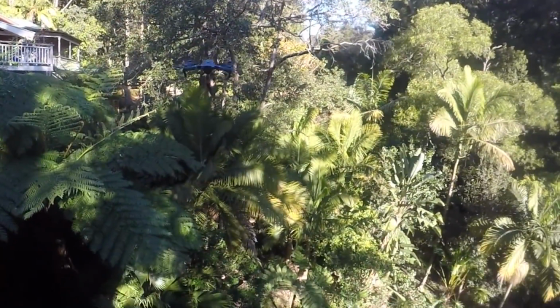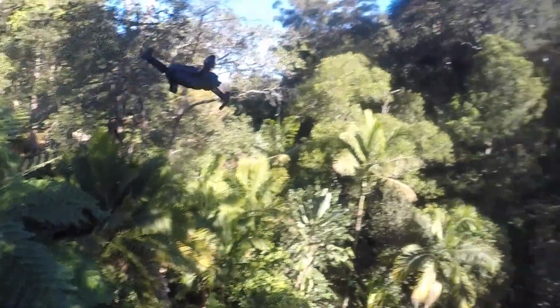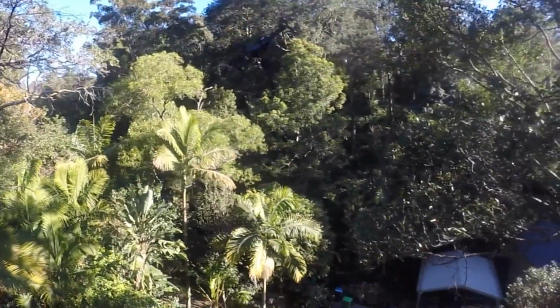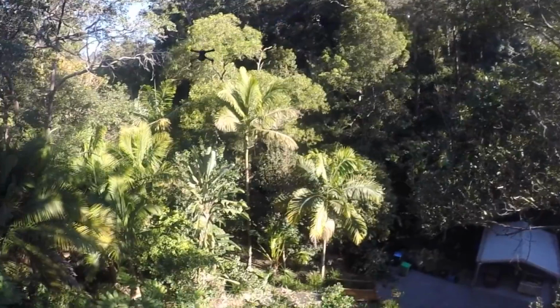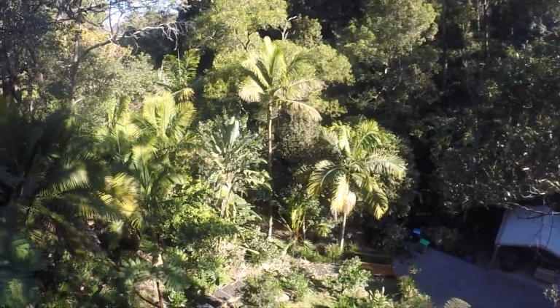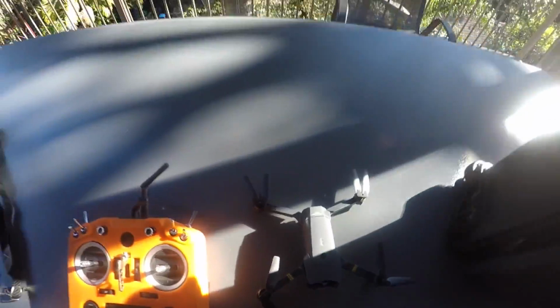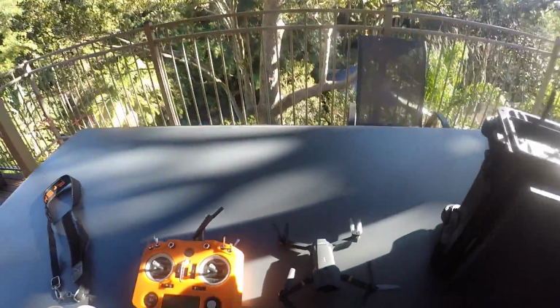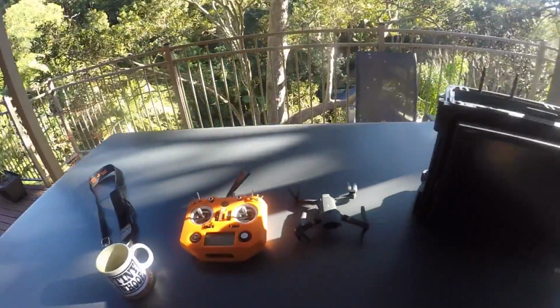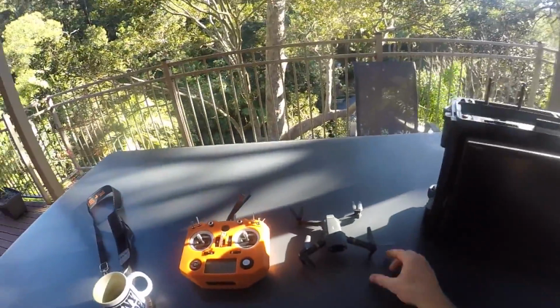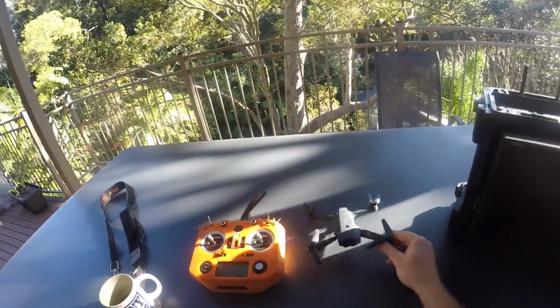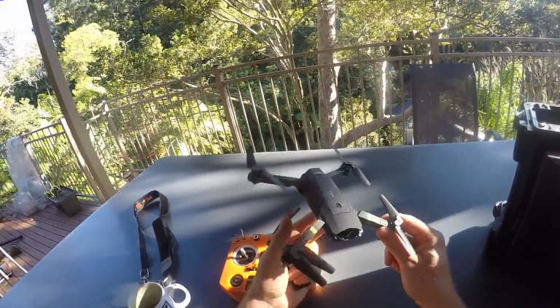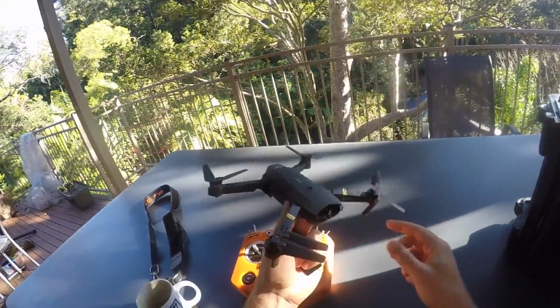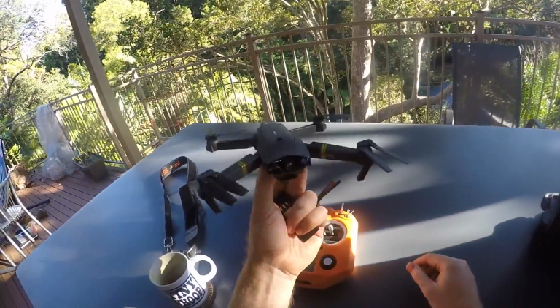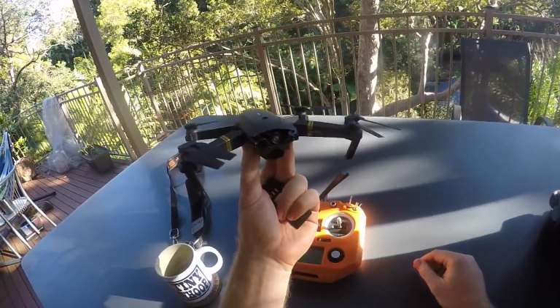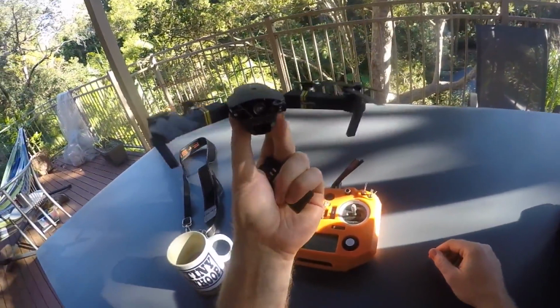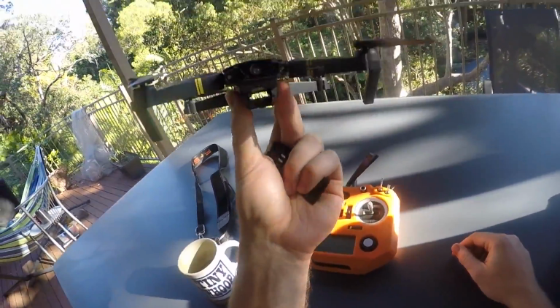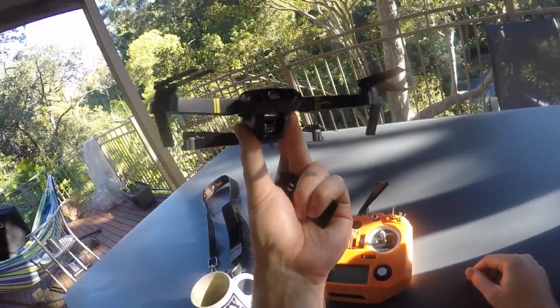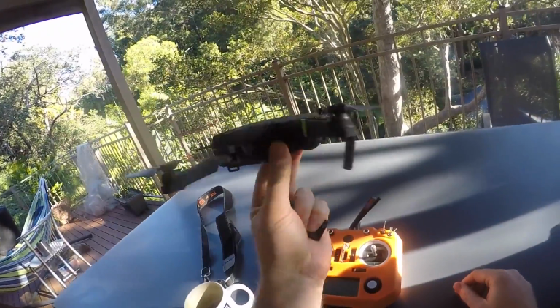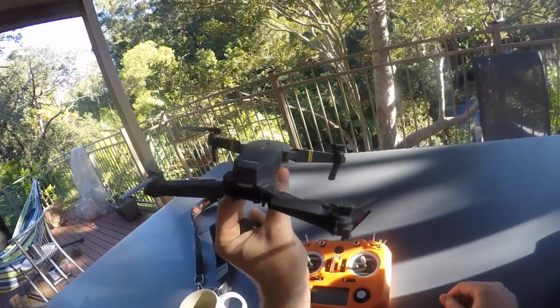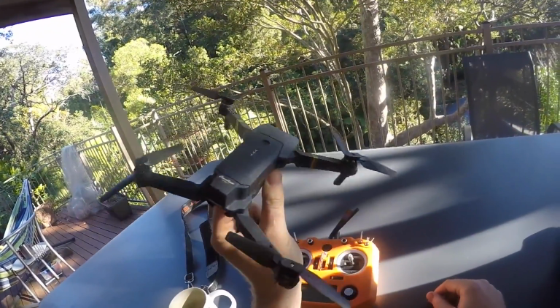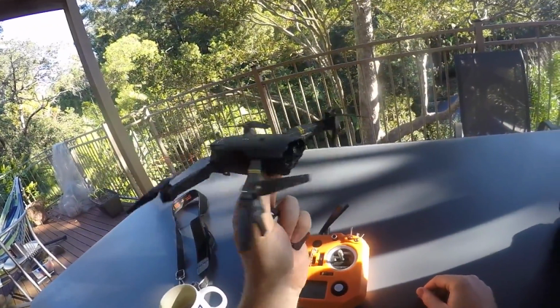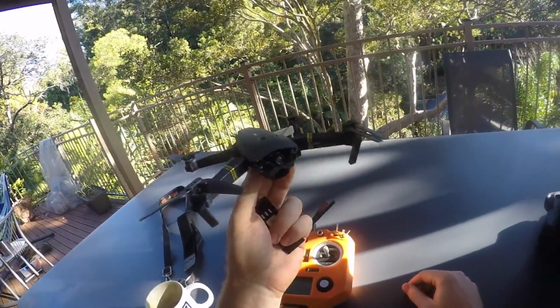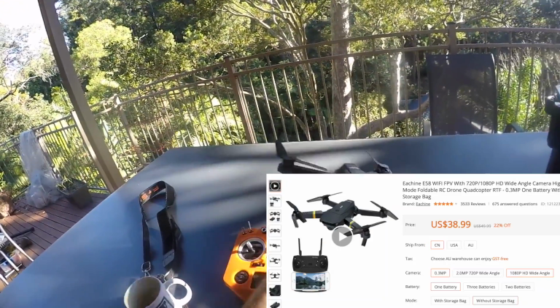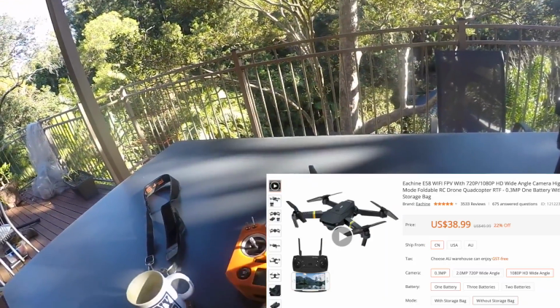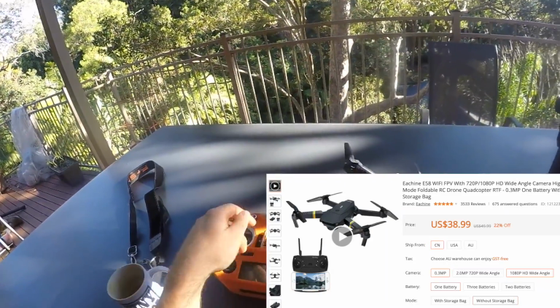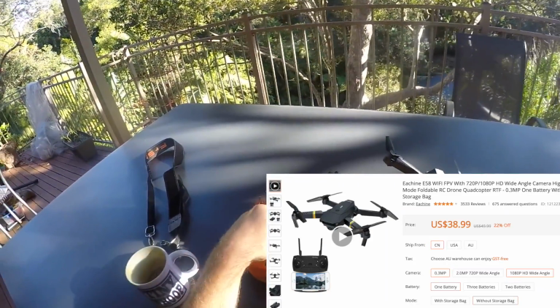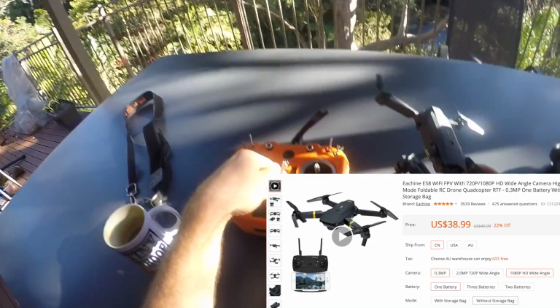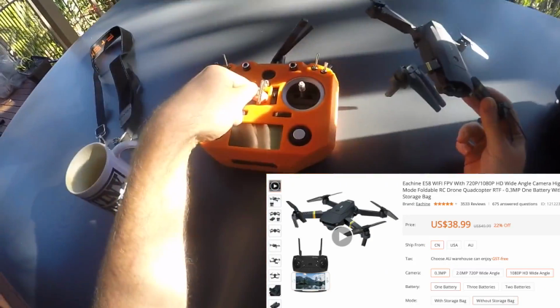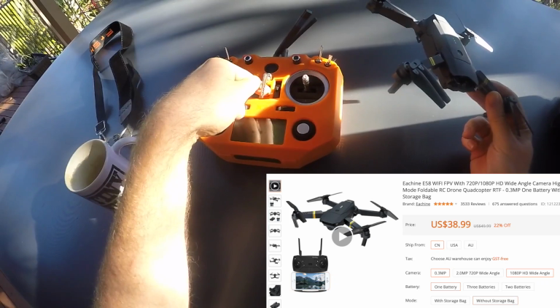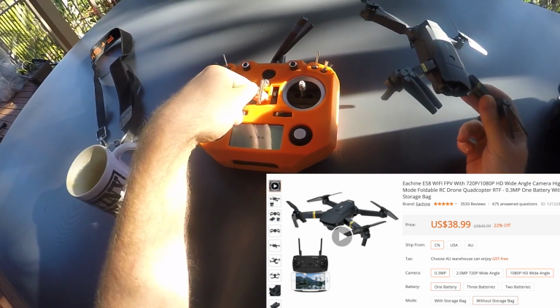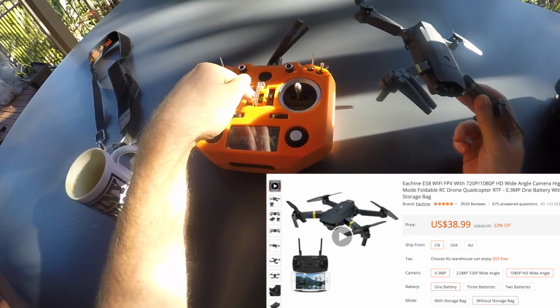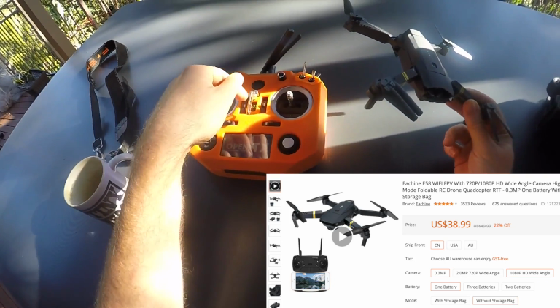Hello my friends. This thing here looks similar to the DJI Mavic, and on closer inspection it looks even more like the Eachine E58 that I bought for 30-something bucks on Banggood. Replacement parts seem to be very affordable and available.